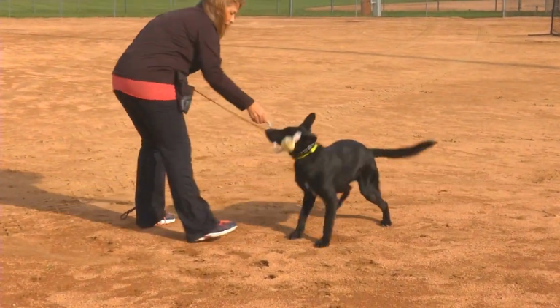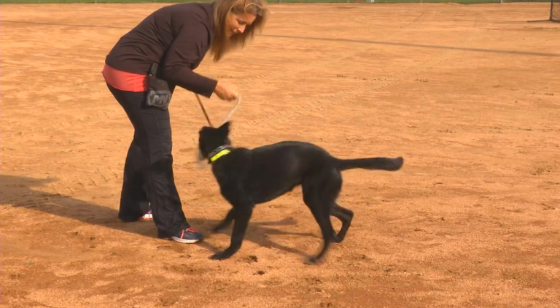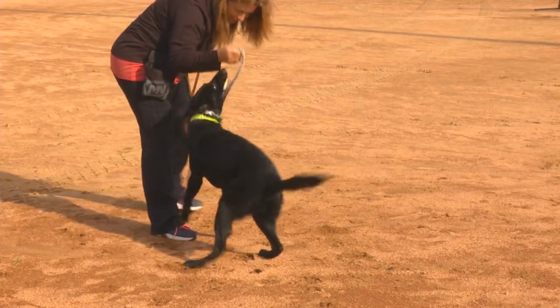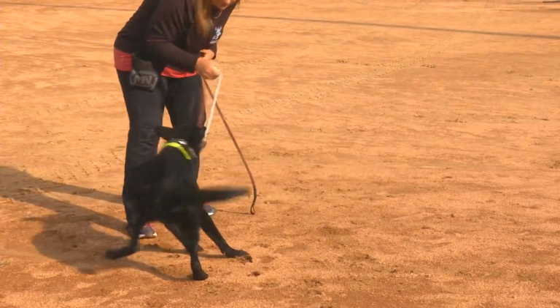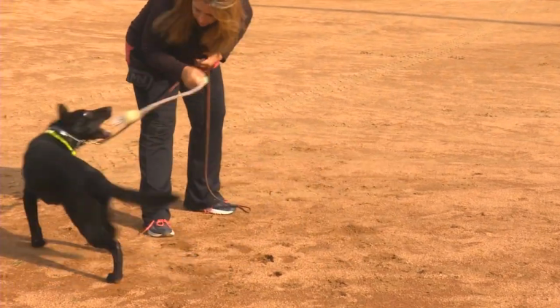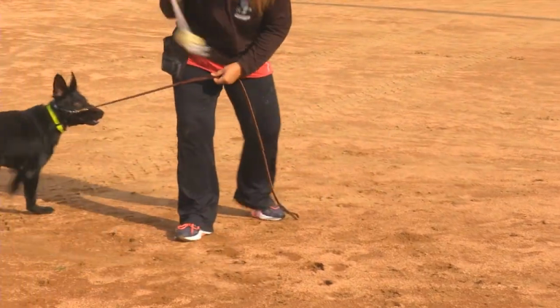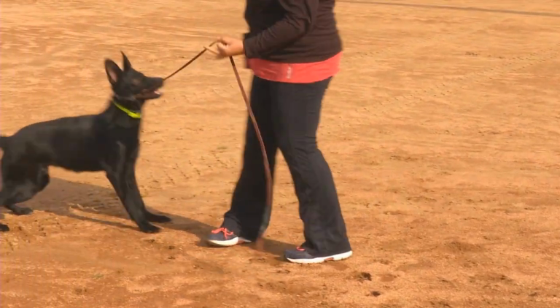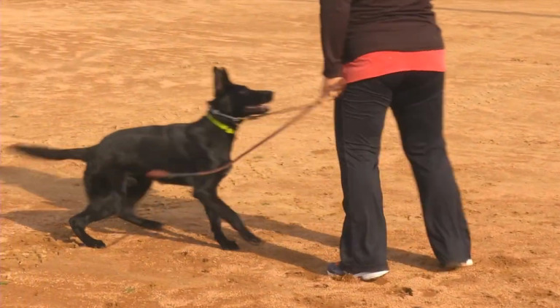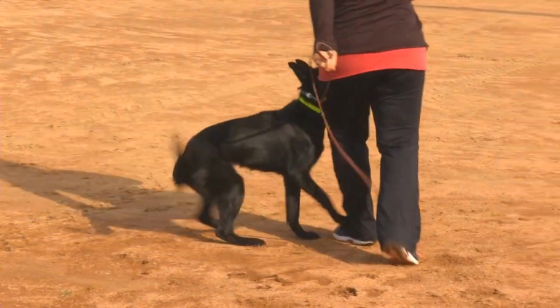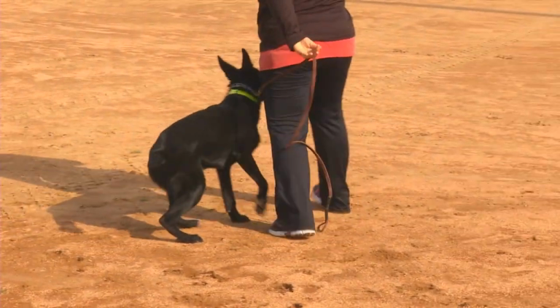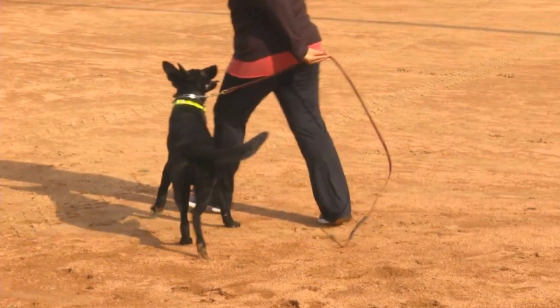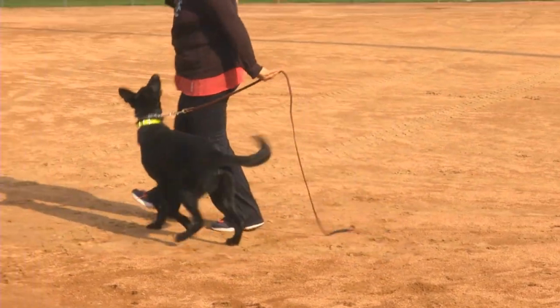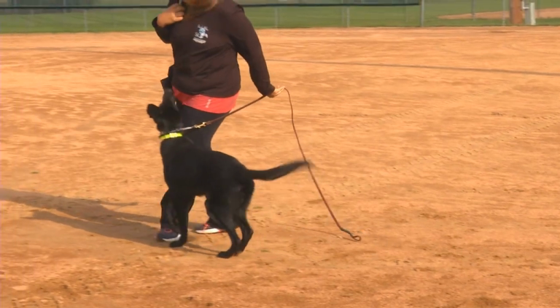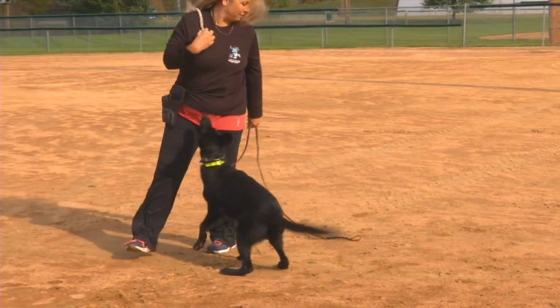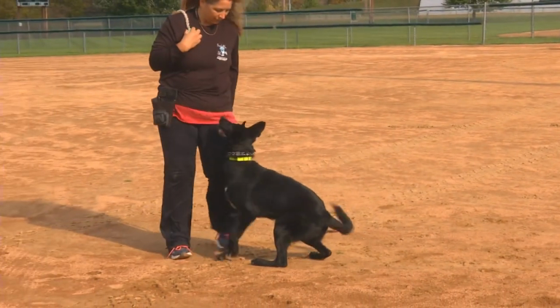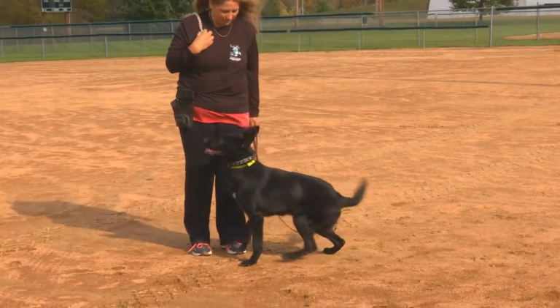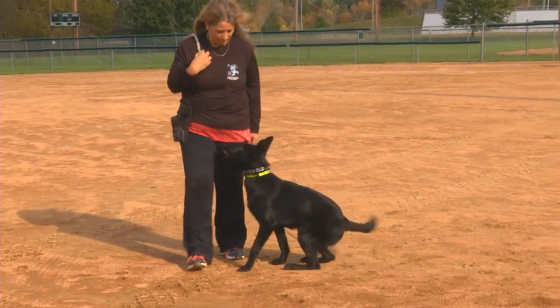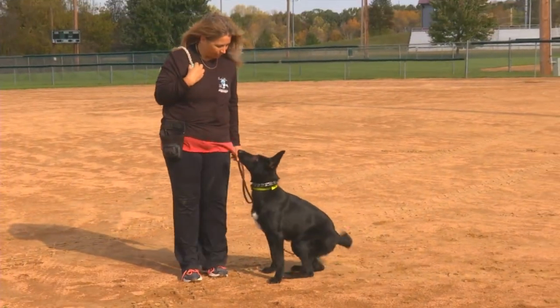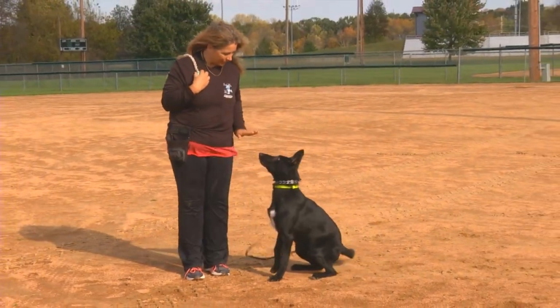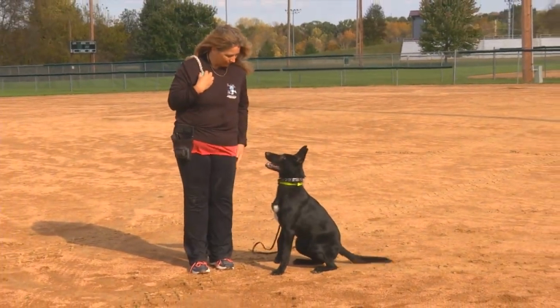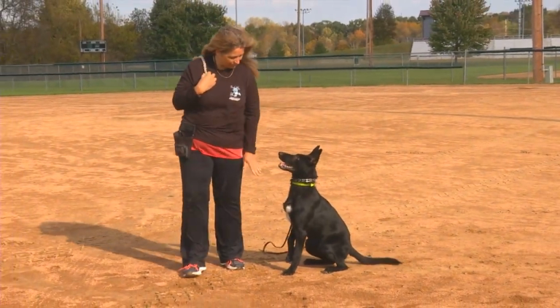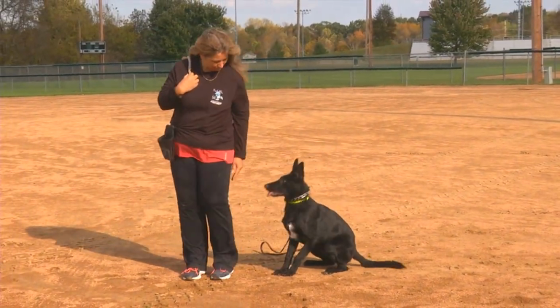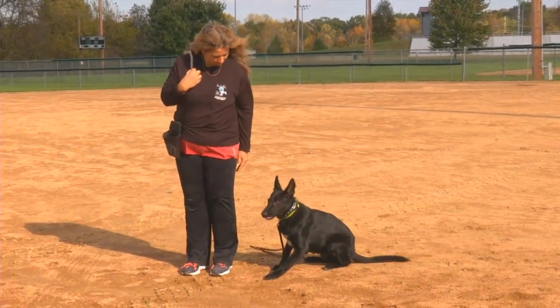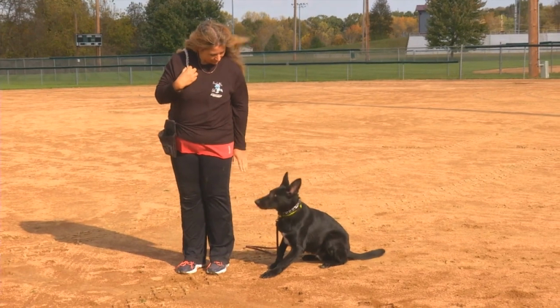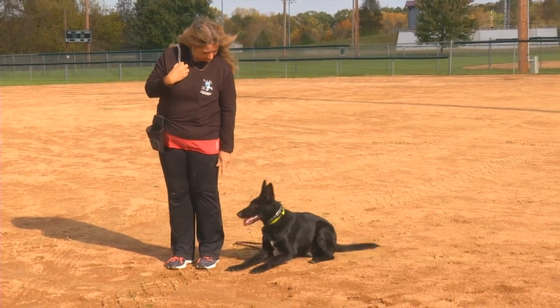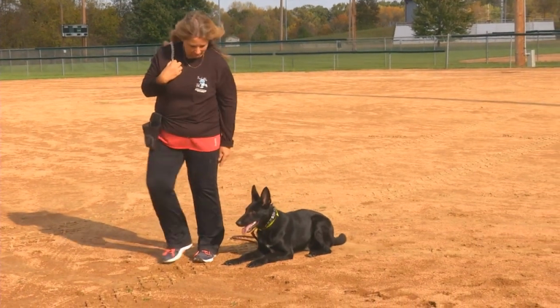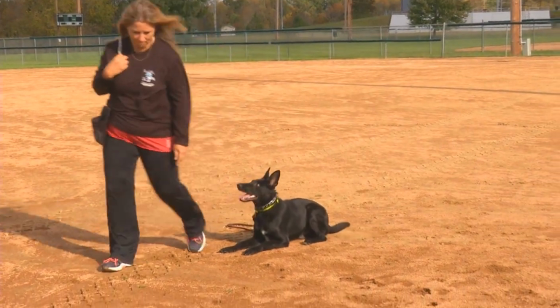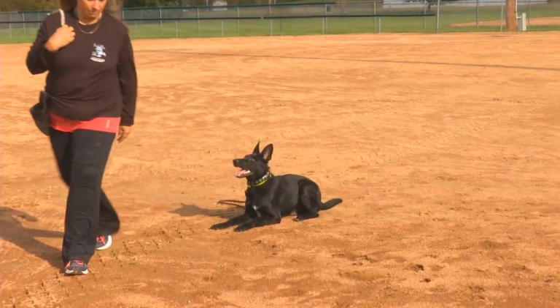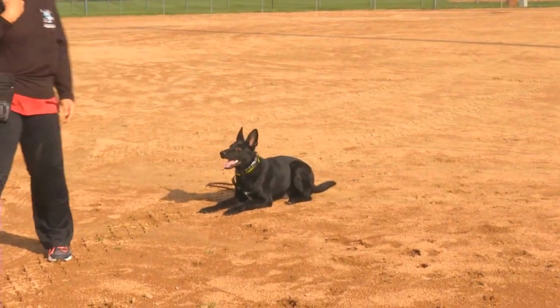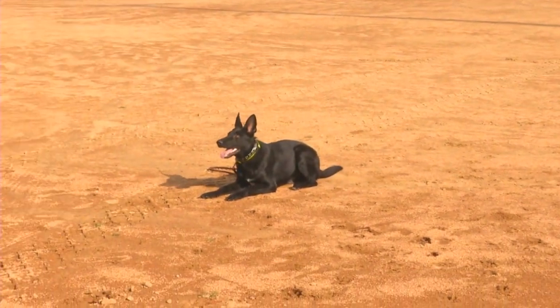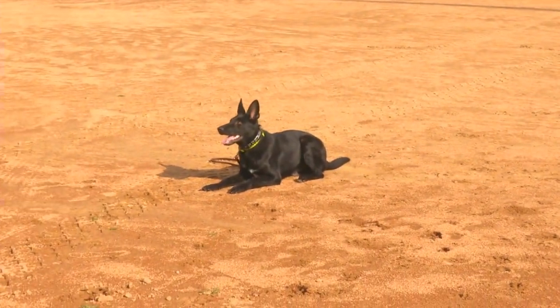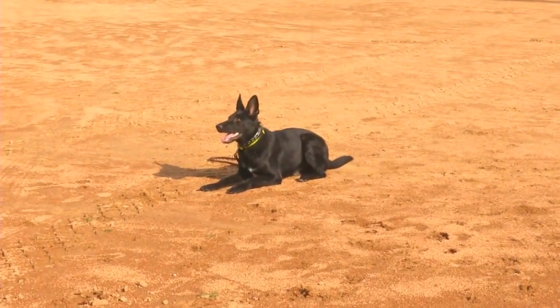Basic obedience is heeling, automatic sits, it-stays down, down stays, a recall, a finish. We're just easing our way in from our puppy training to basic obedience and getting consistent performance of those behaviors.